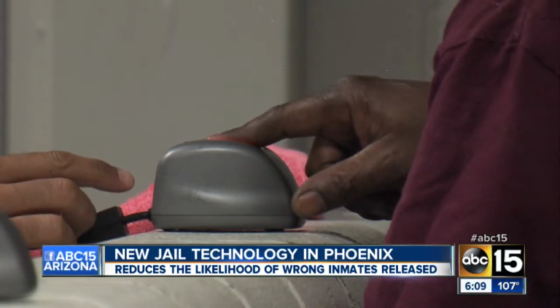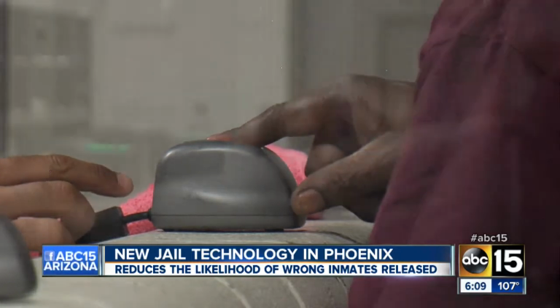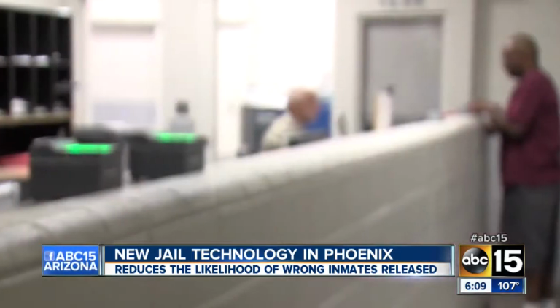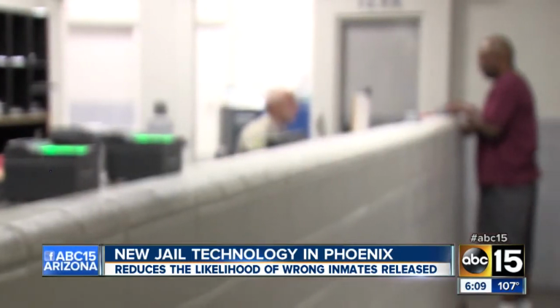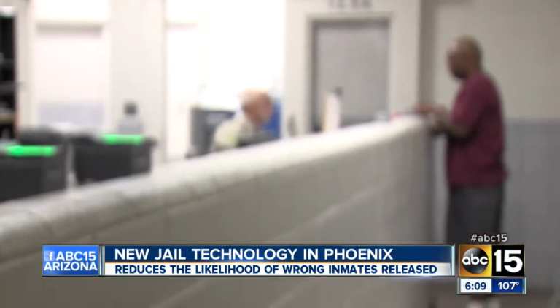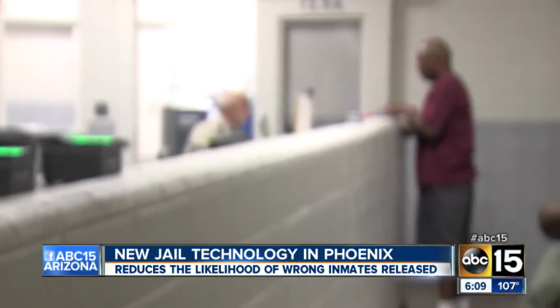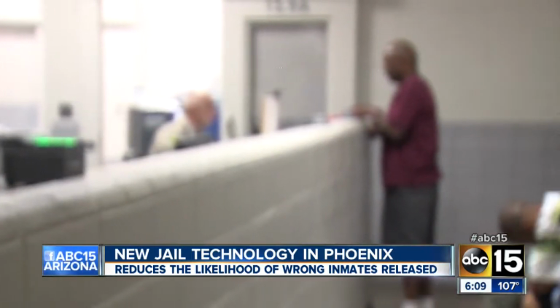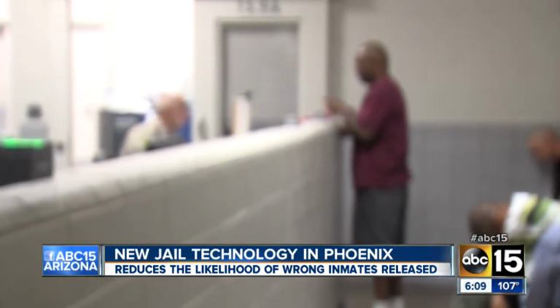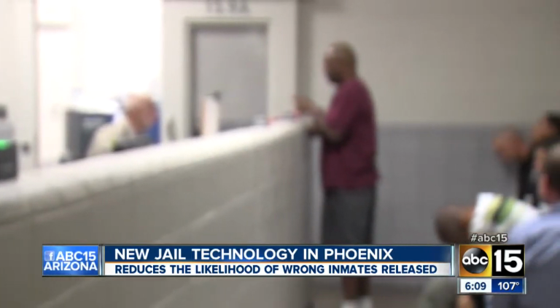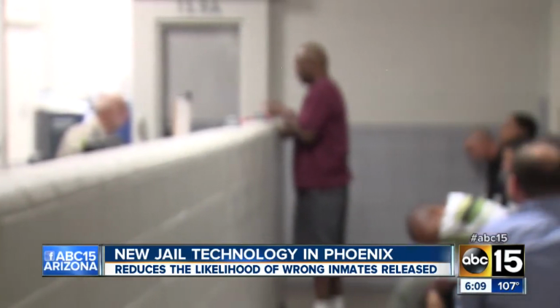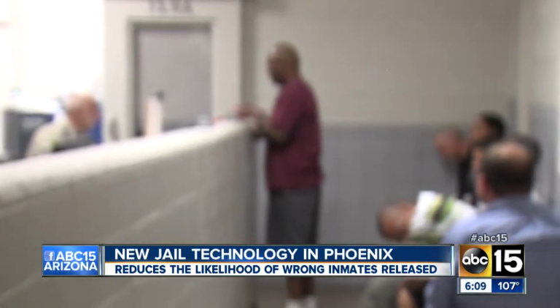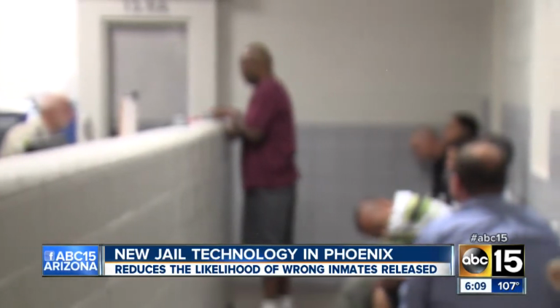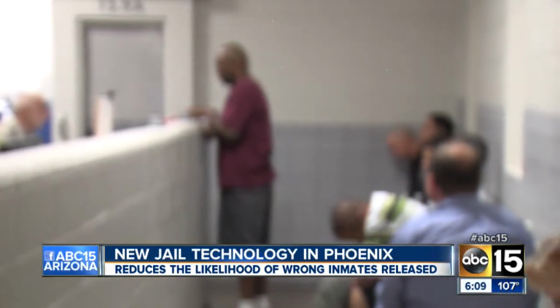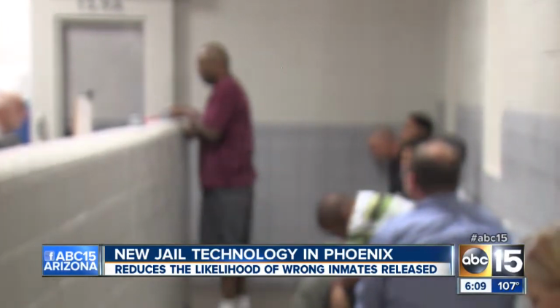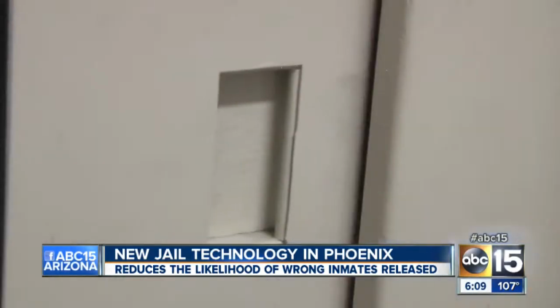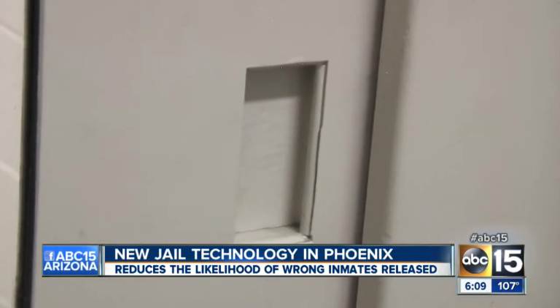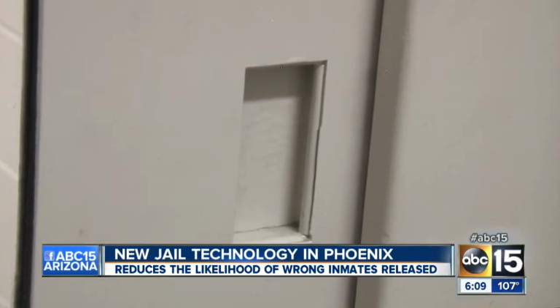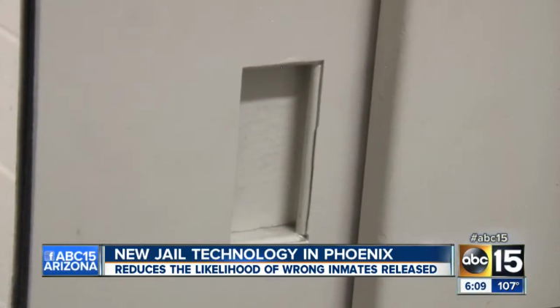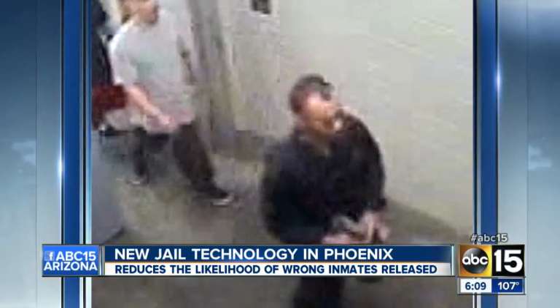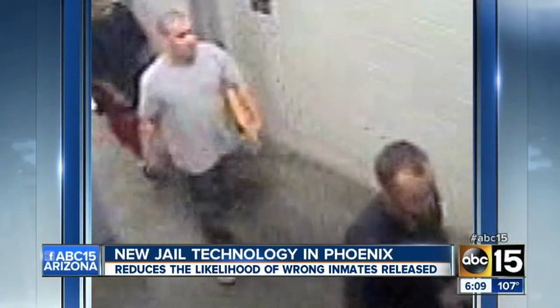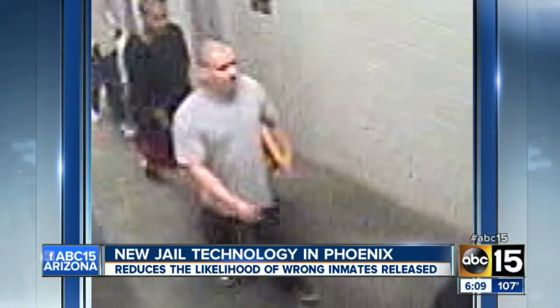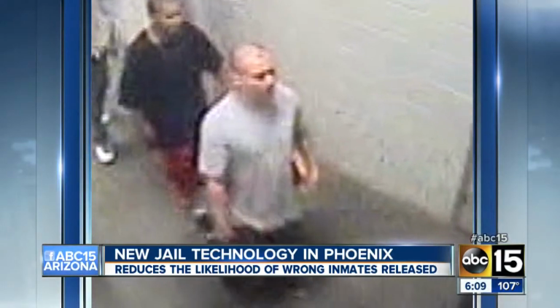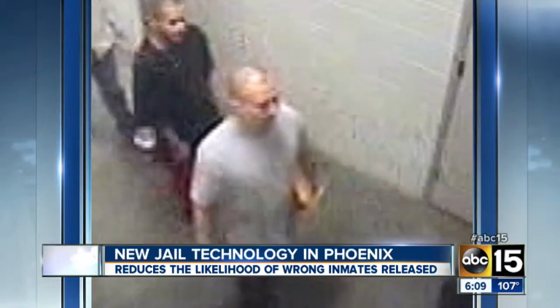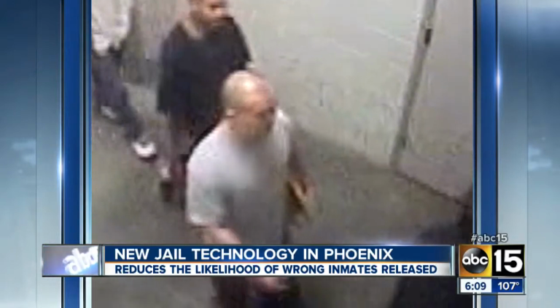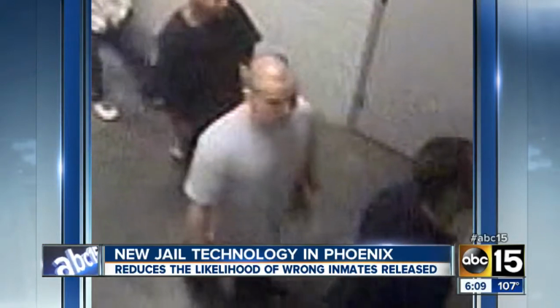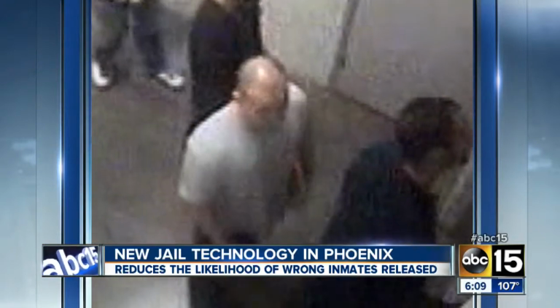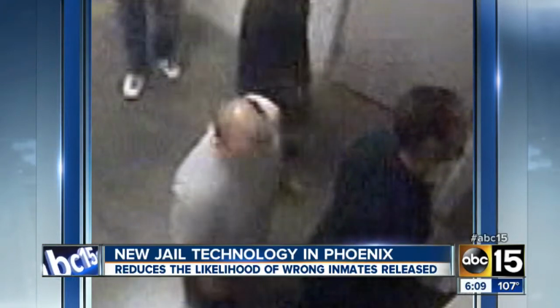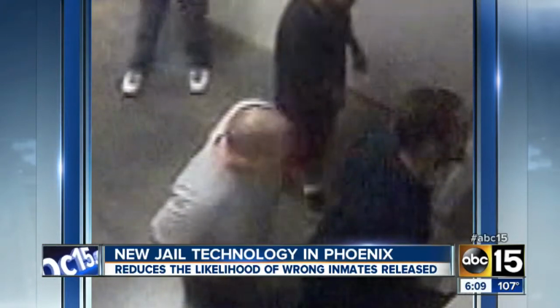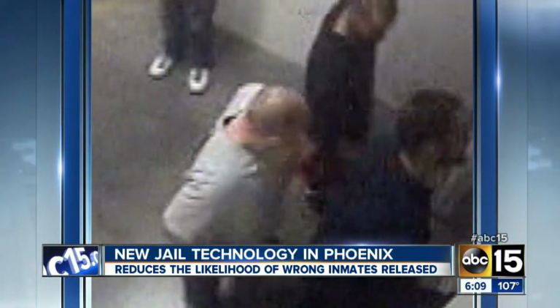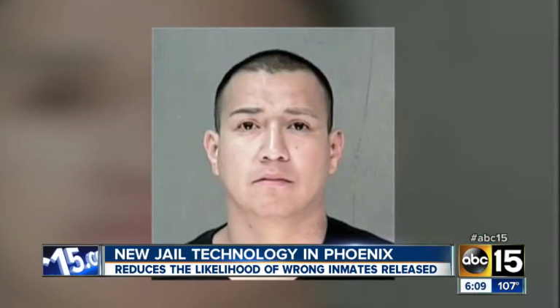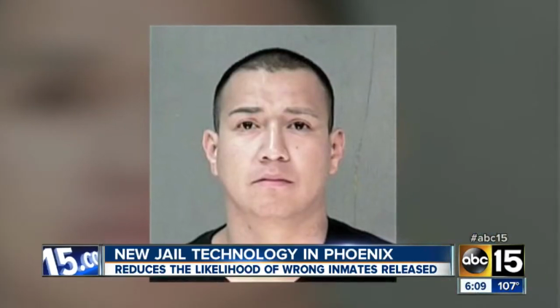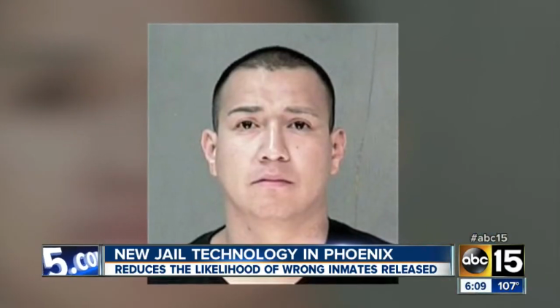The sheriff's office is stepping up their booking system to keep tabs on inmates and make sure the wrong person isn't released. After Rocky Marquez pretended to be another inmate to escape from jail last year, the sheriff's office decided to make changes.